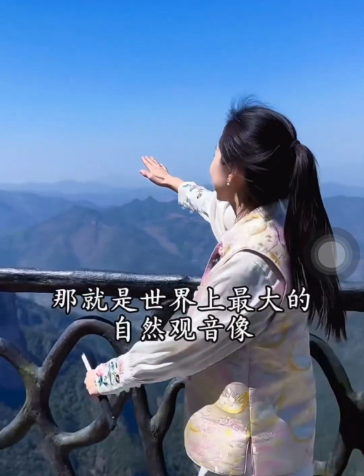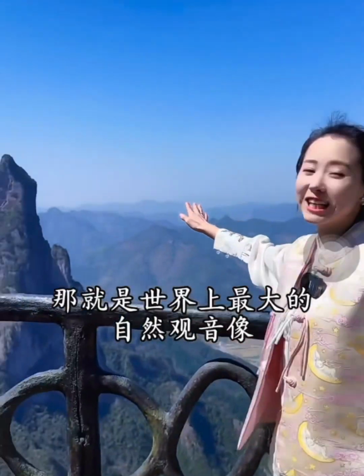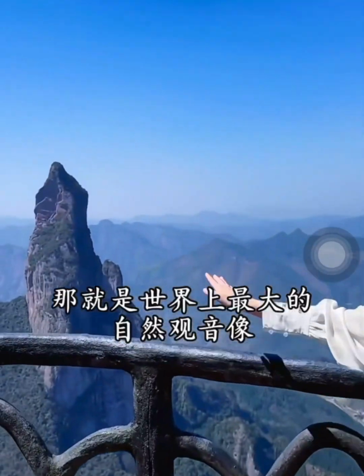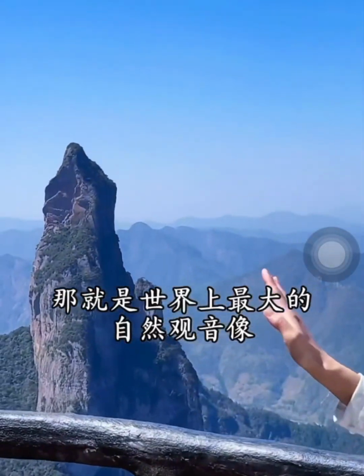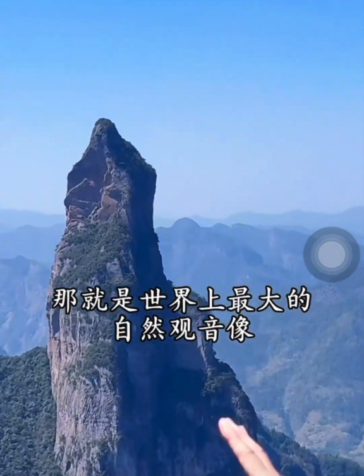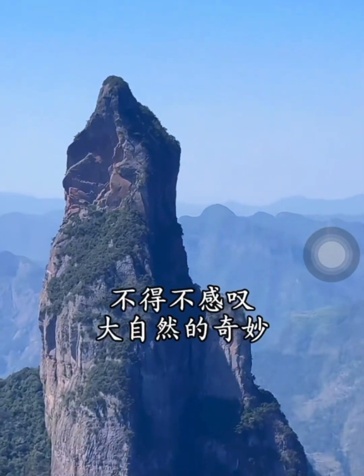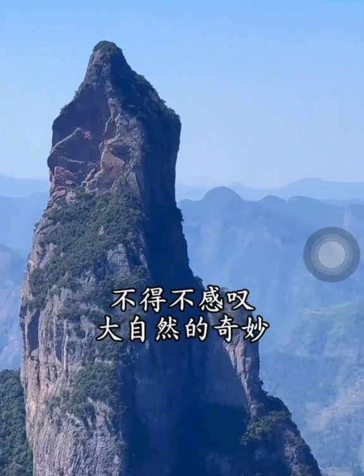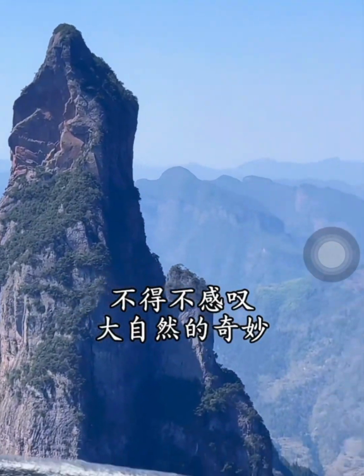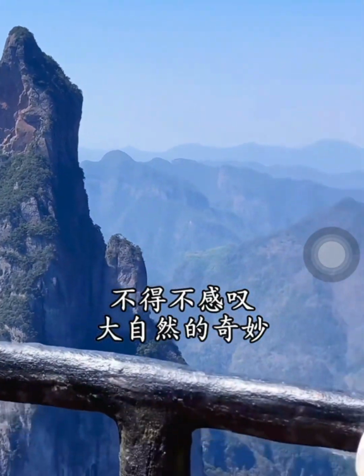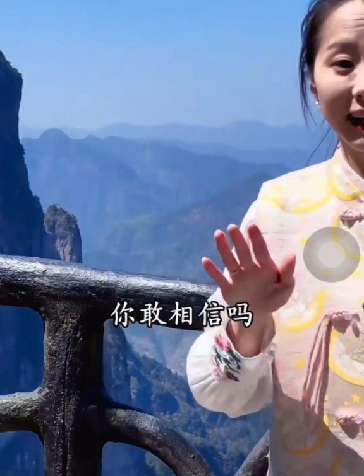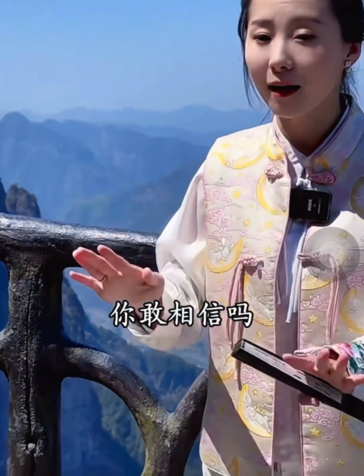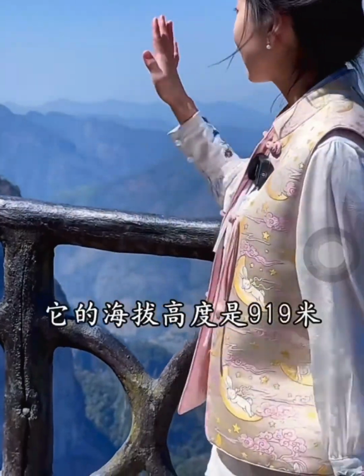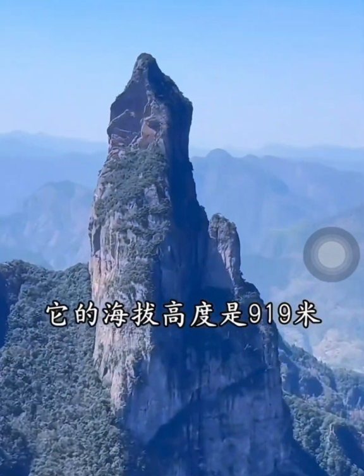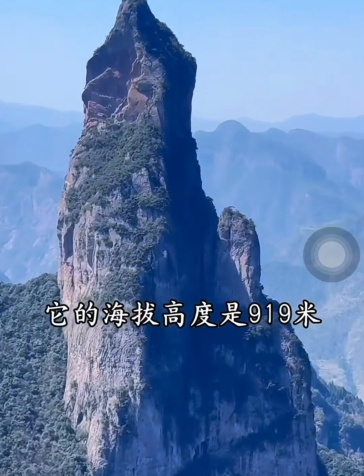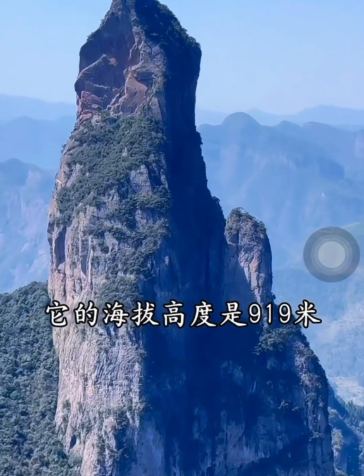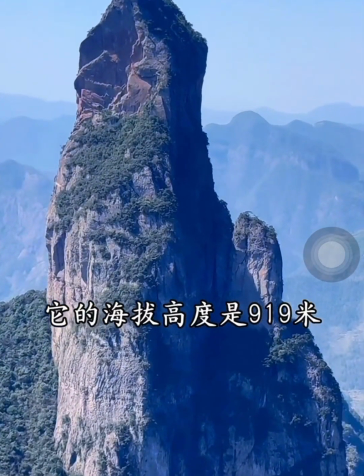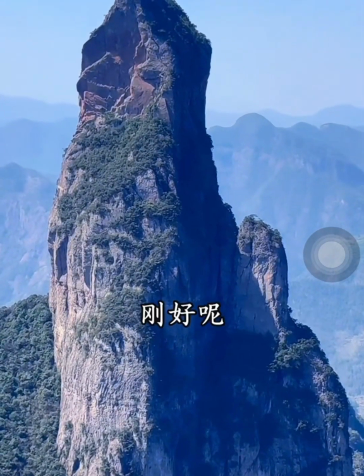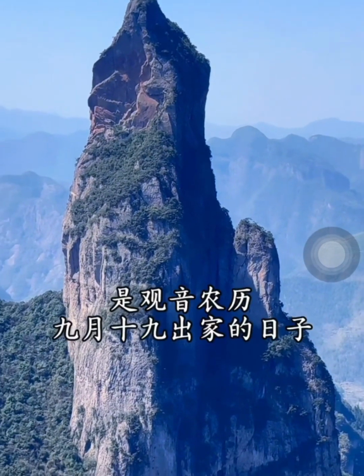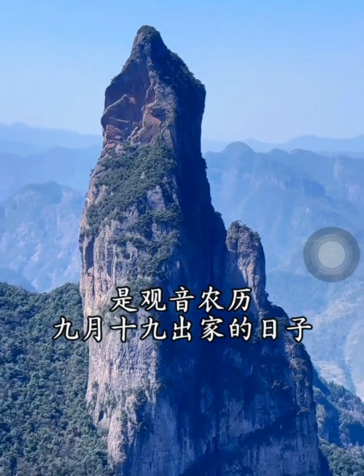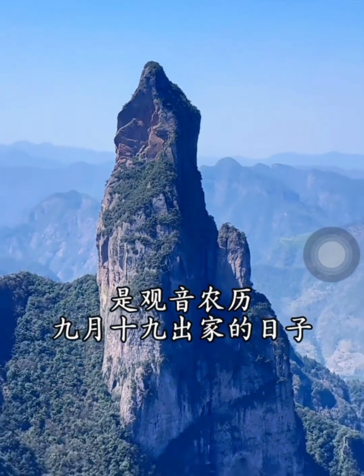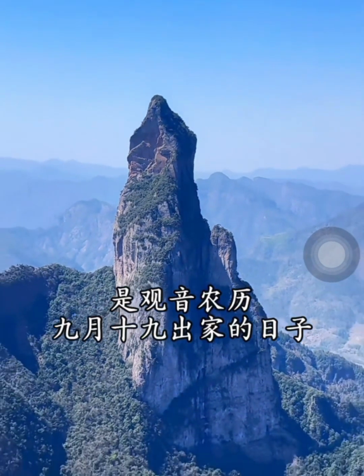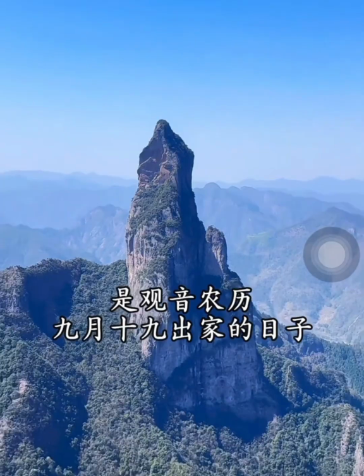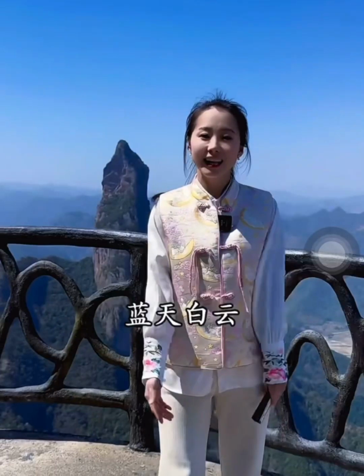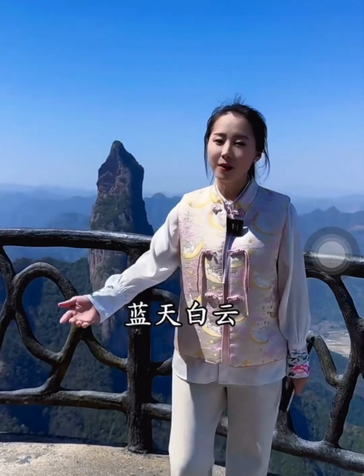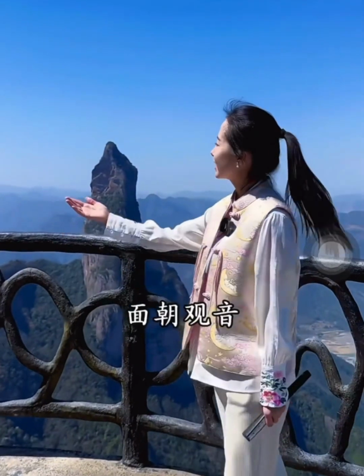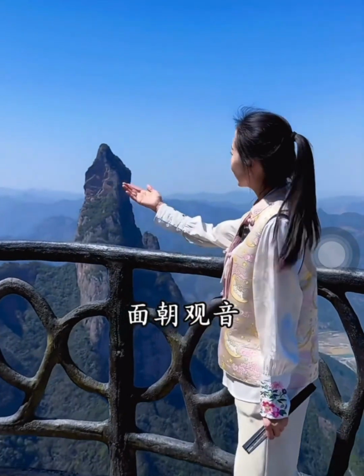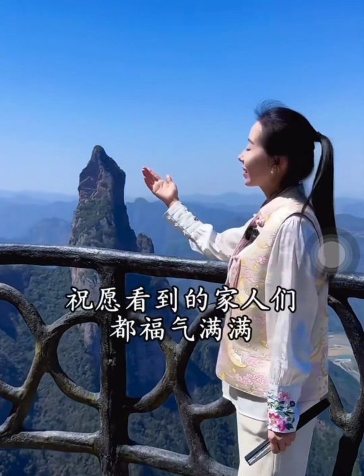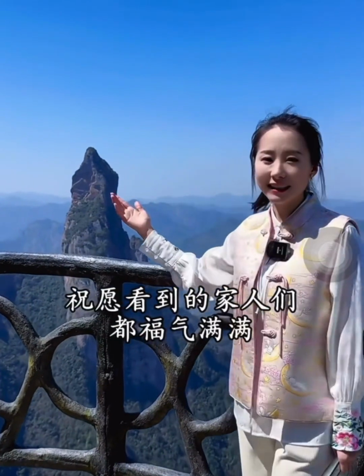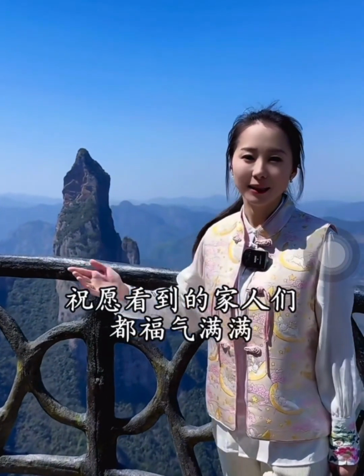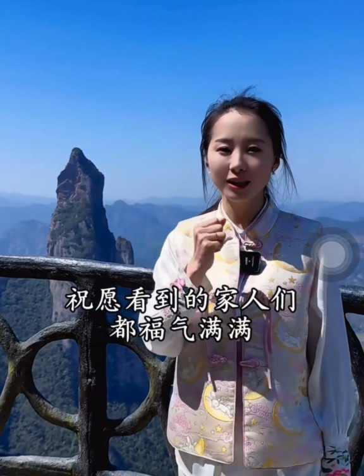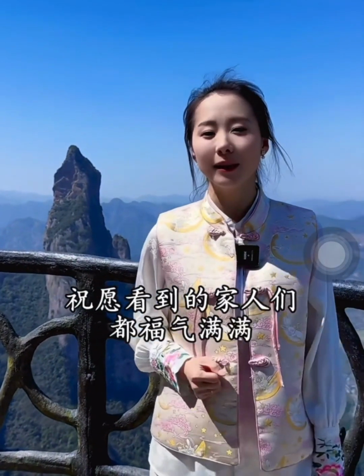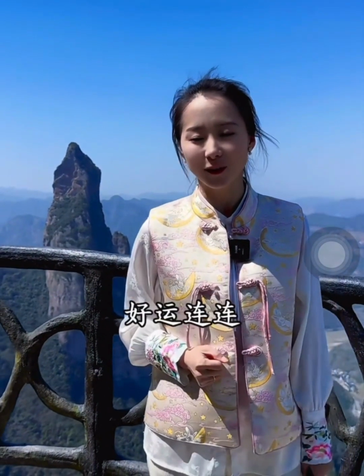There it is — the largest natural Guanyin statue in the world. Amazing. Its elevation is 91 meters. It was unveiled on the 19th day of the 9th lunar month, the day Guanyin became a nun. With the blue sky and white clouds as backdrop, facing Guanyin, I wish all family members blessings.